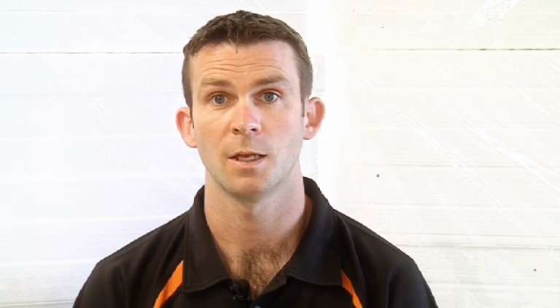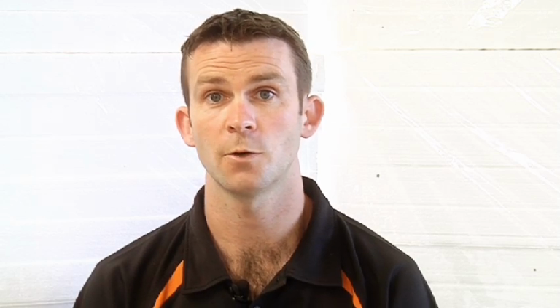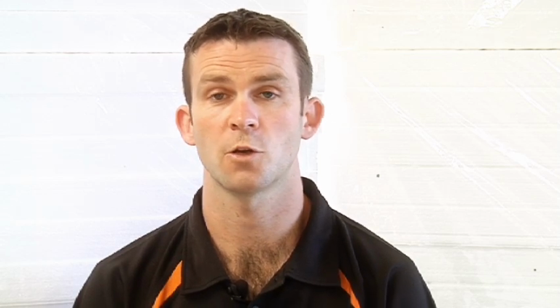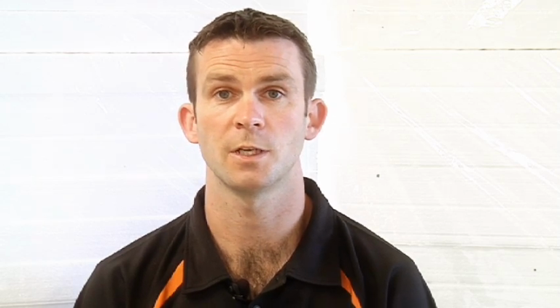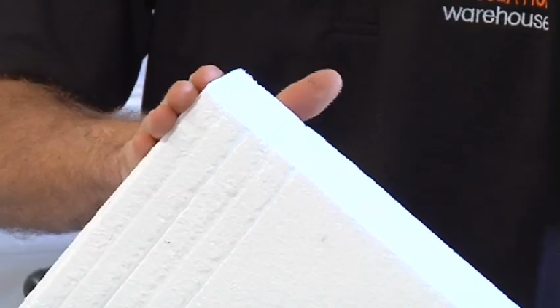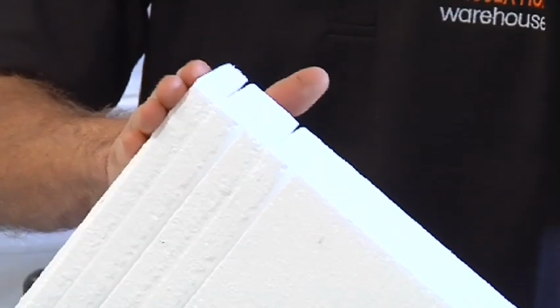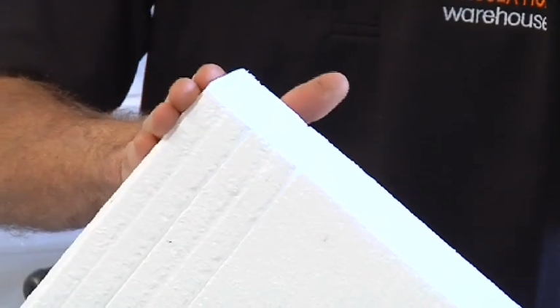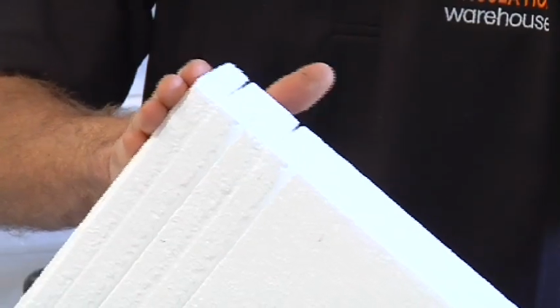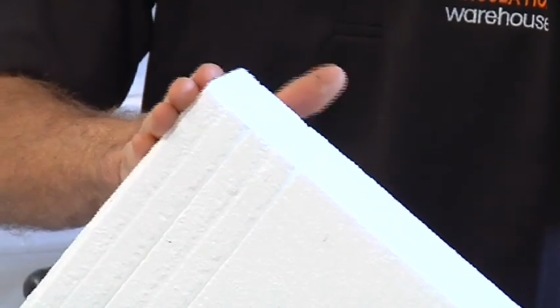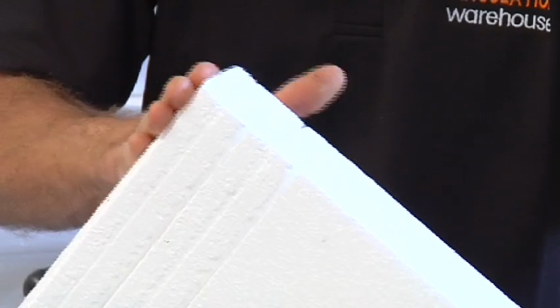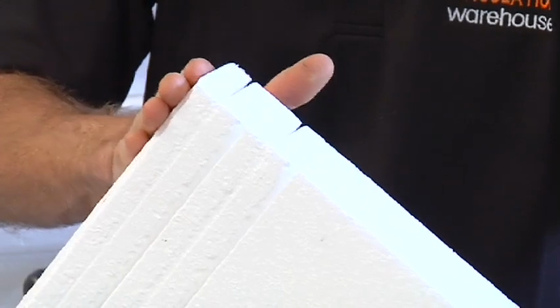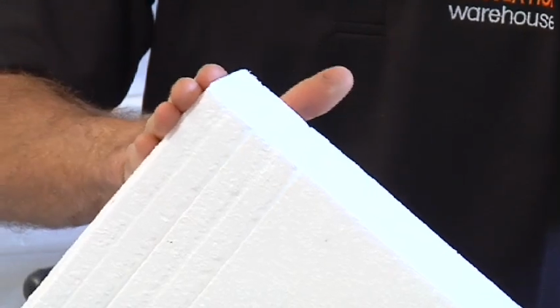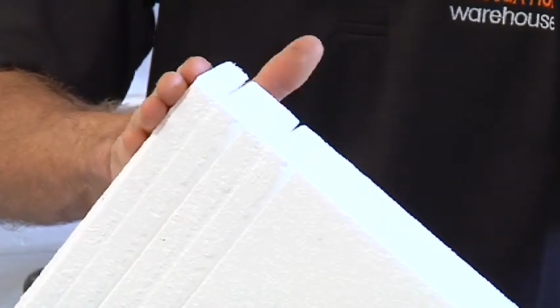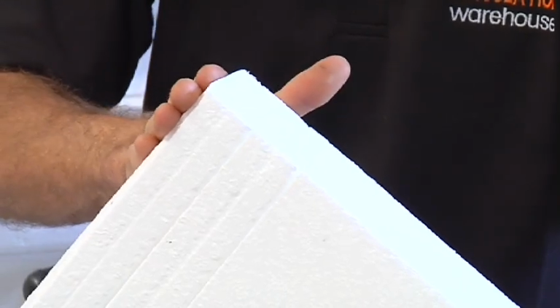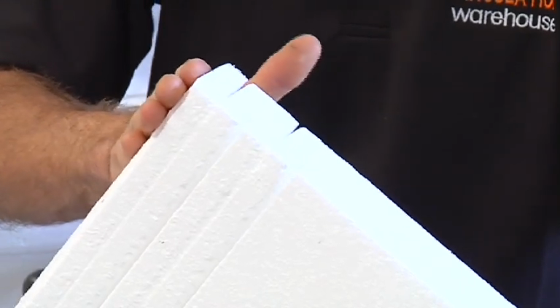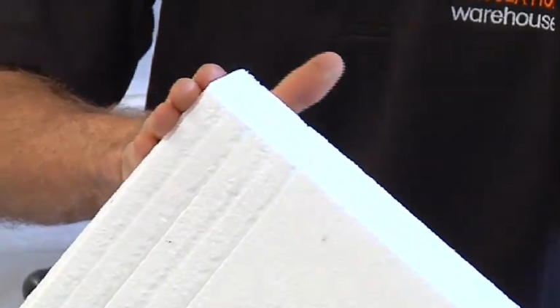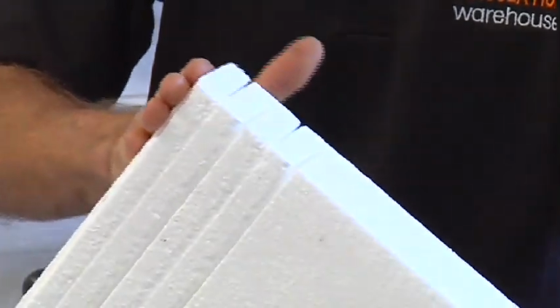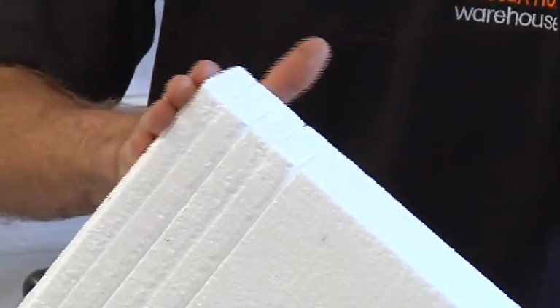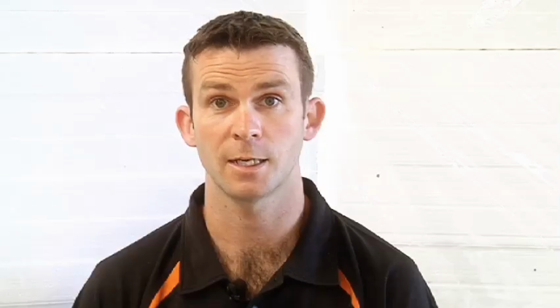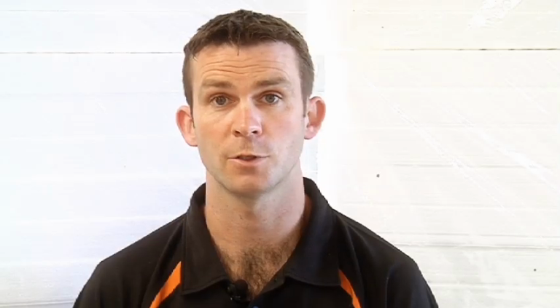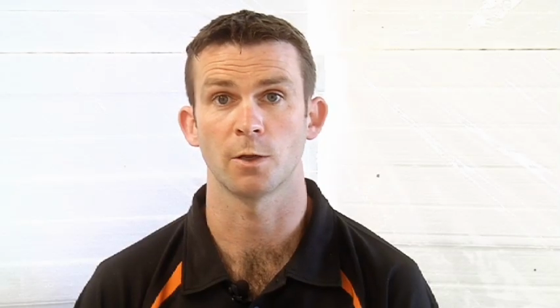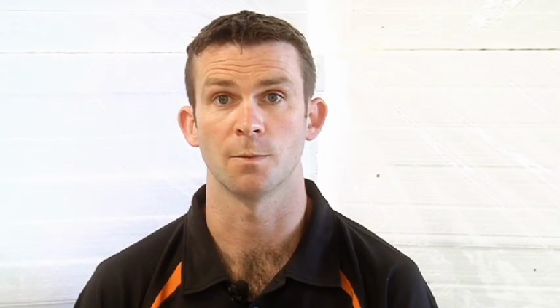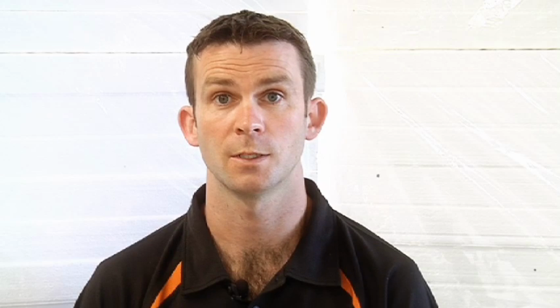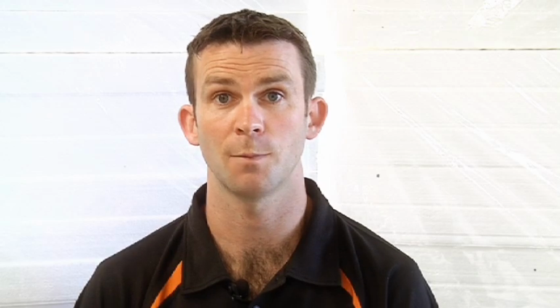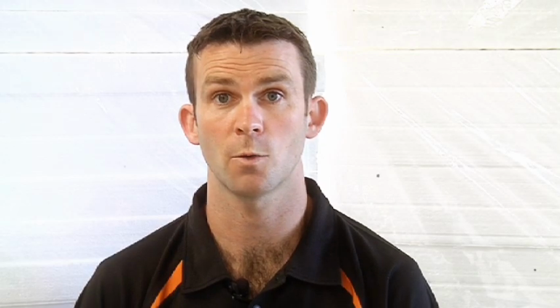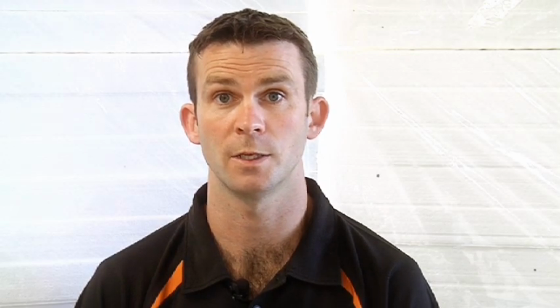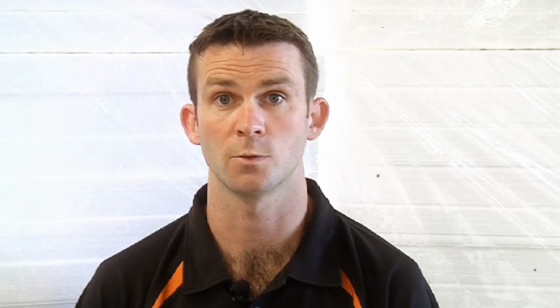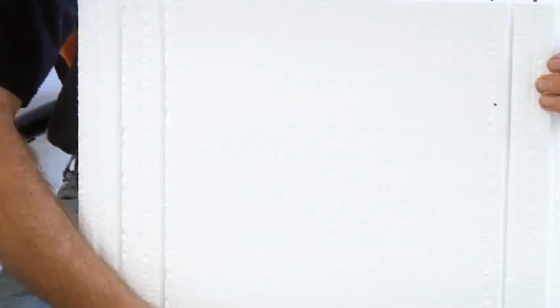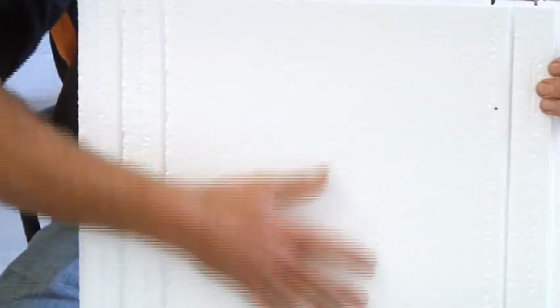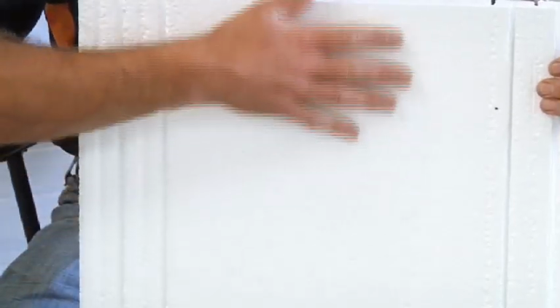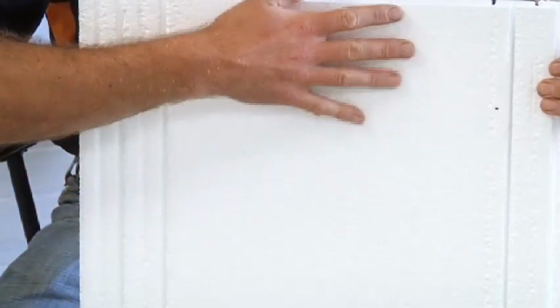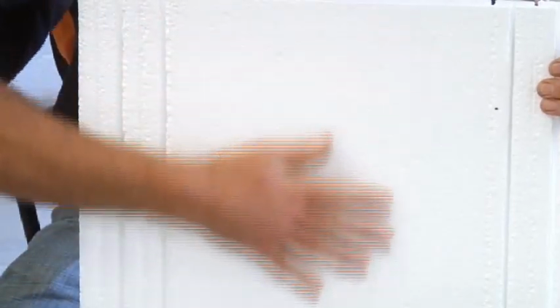The material has a concertinated edge, which allows it to be friction fit up between your floor joists. The polystyrene we have doesn't have ridges running on top, so it can be a lot quicker and easier to install in a number of different applications.